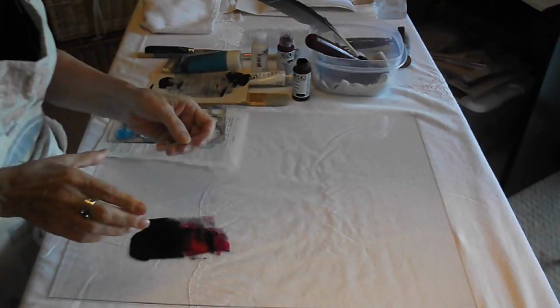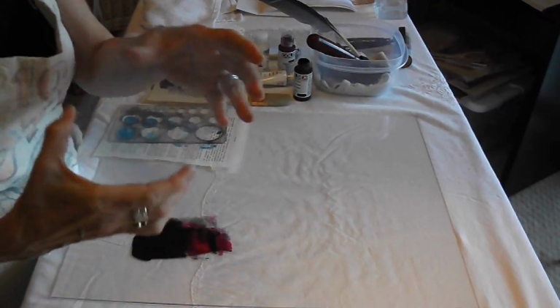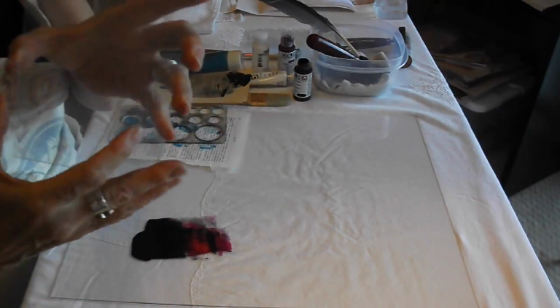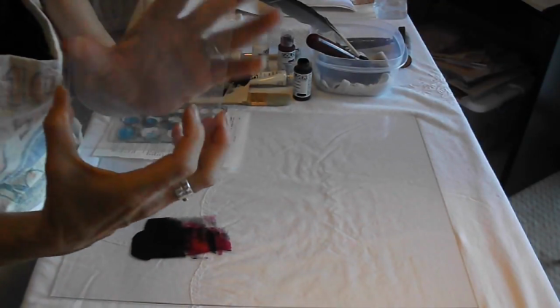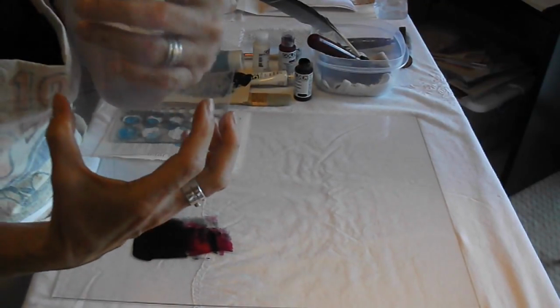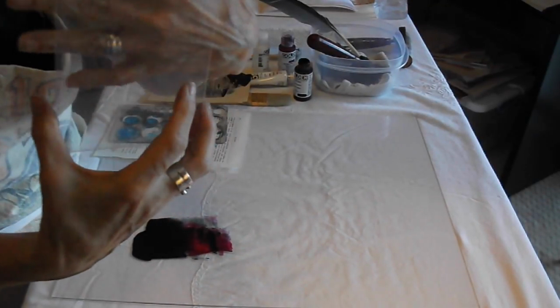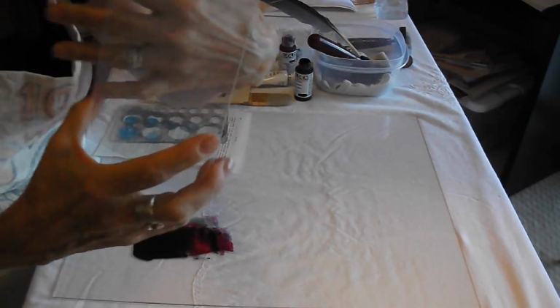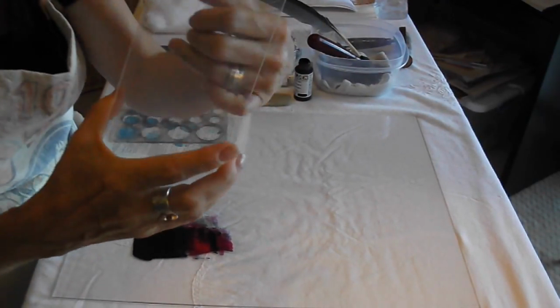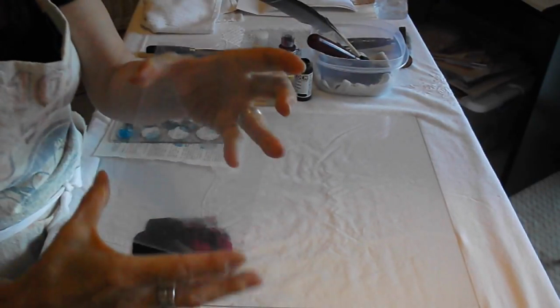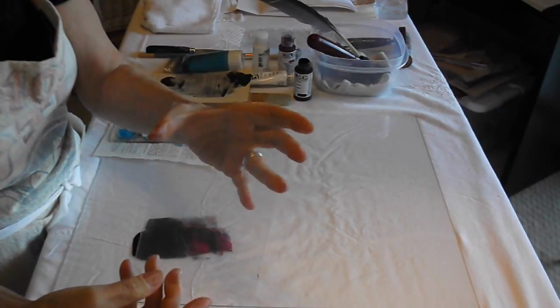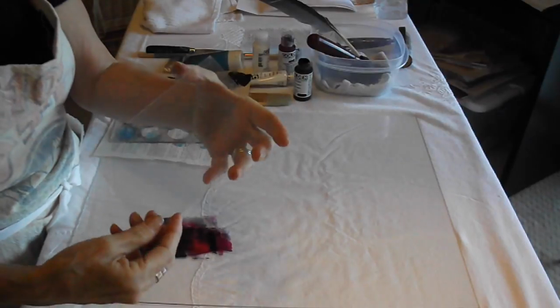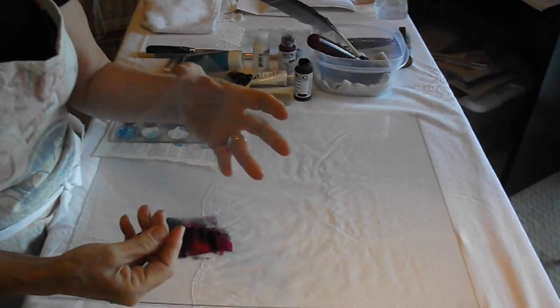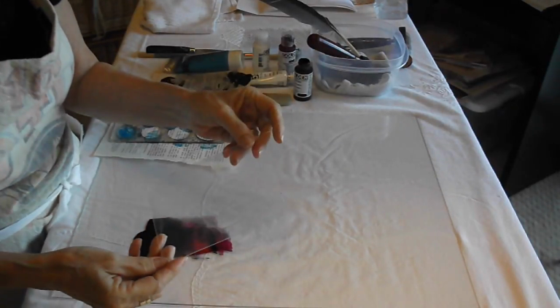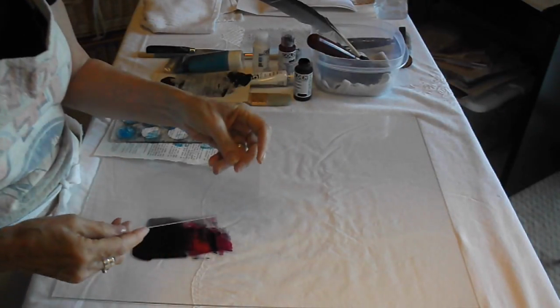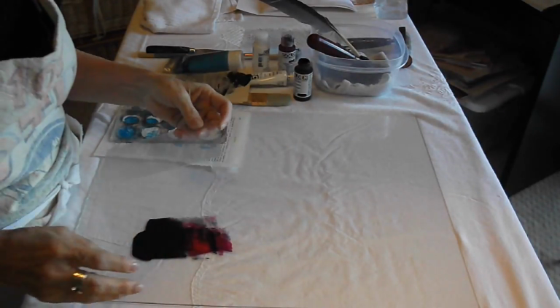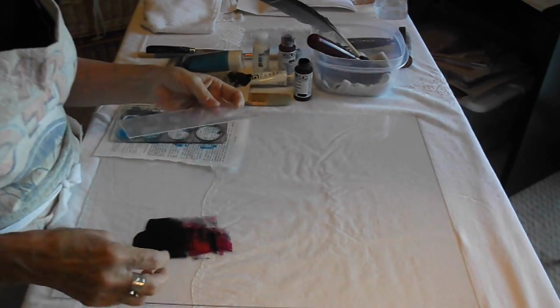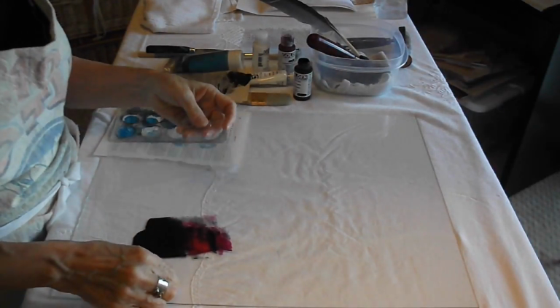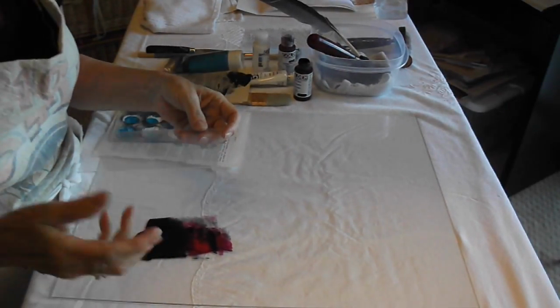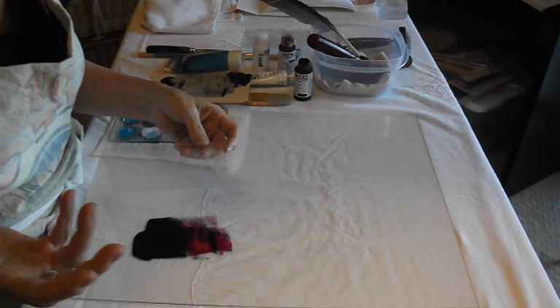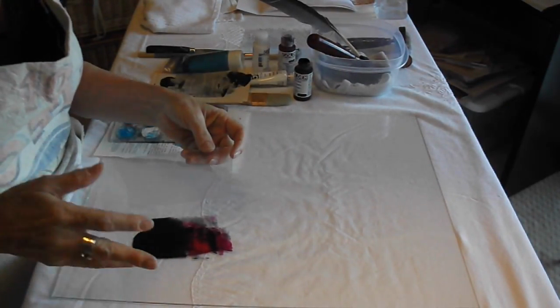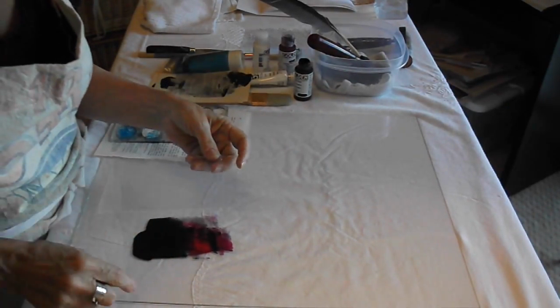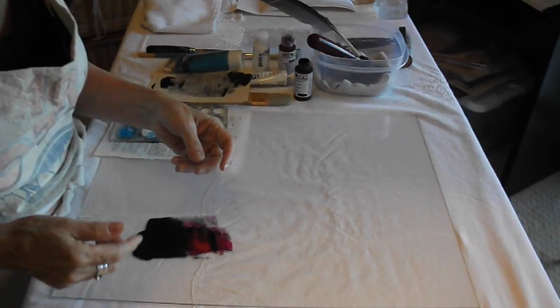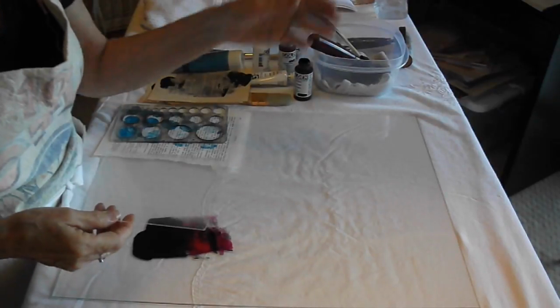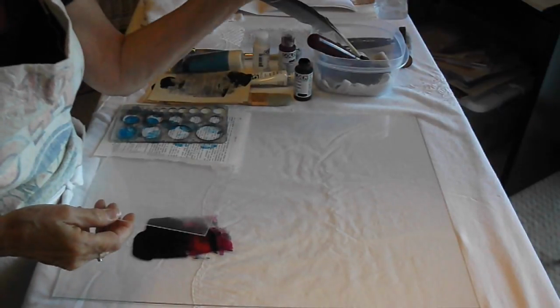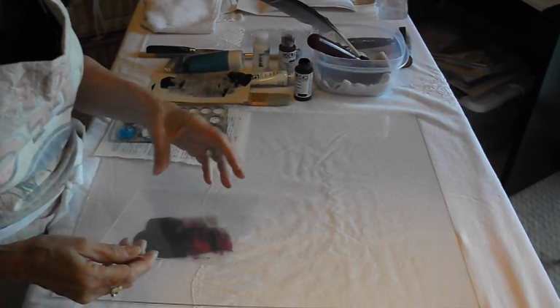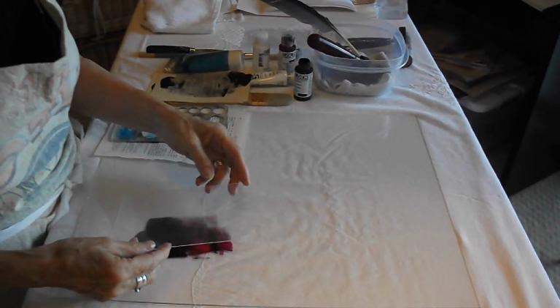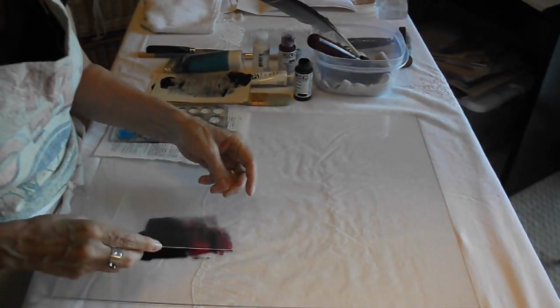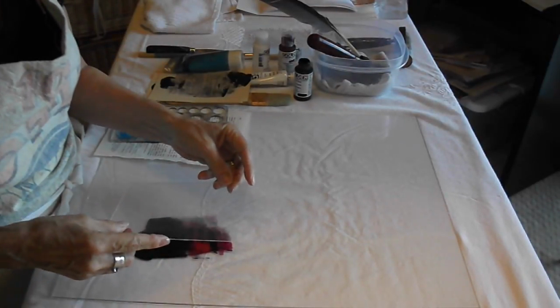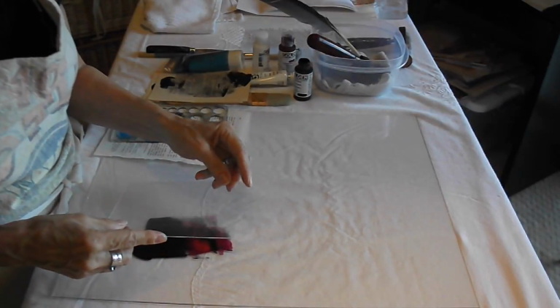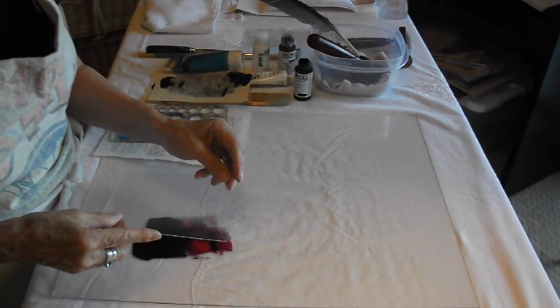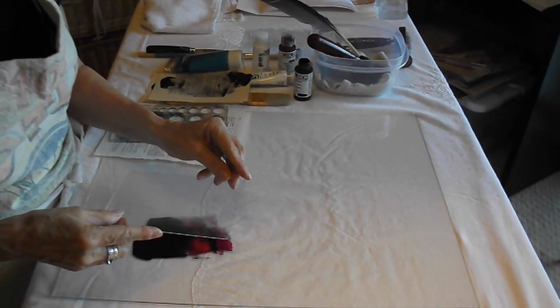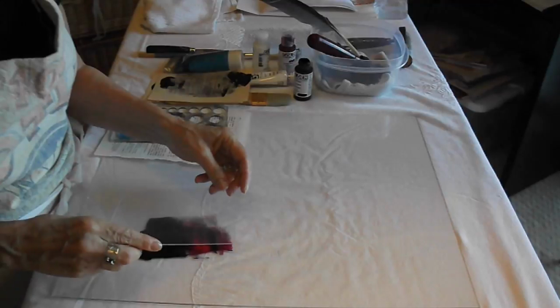I'm using a sheet of plexiglass instead of another piece of glass. Glass is really dangerous in the studio, so you don't have to use glass. As I said, you can just use cardboard. If I had two sheets of plexiglass, that's what I would use.